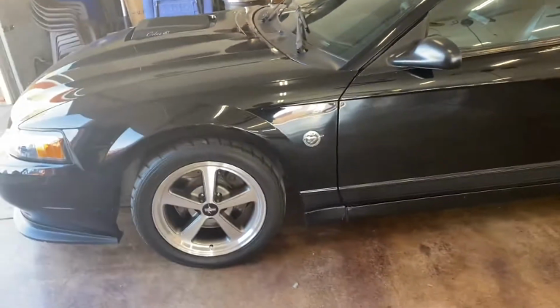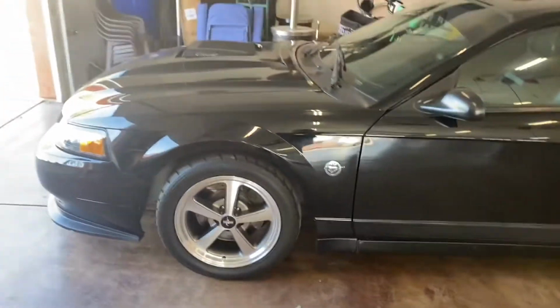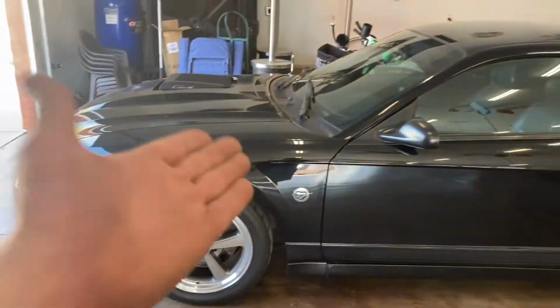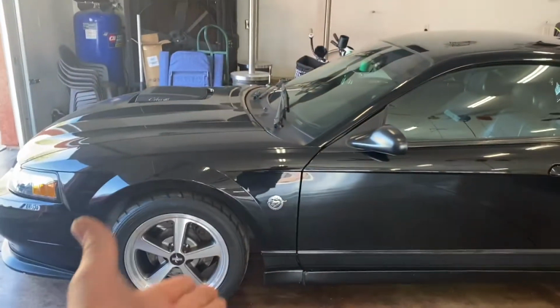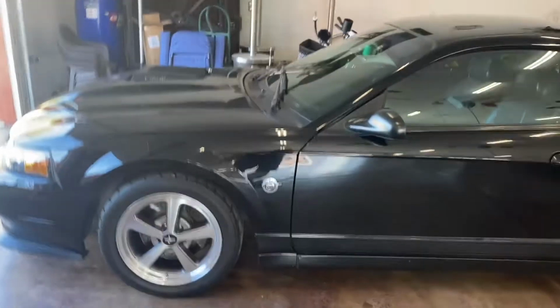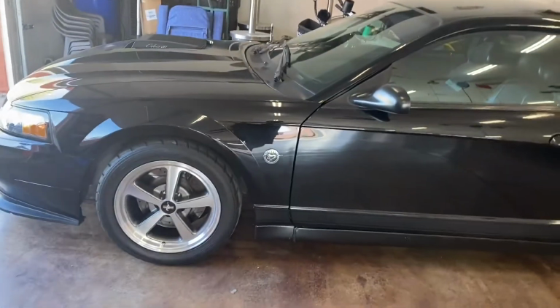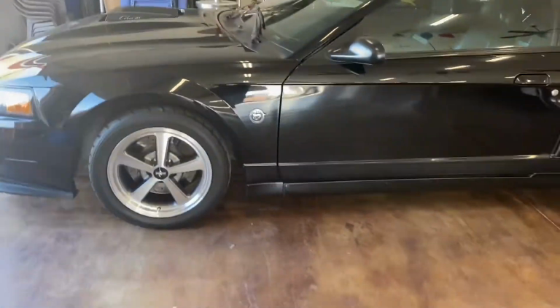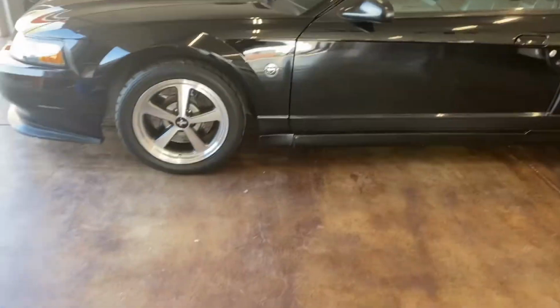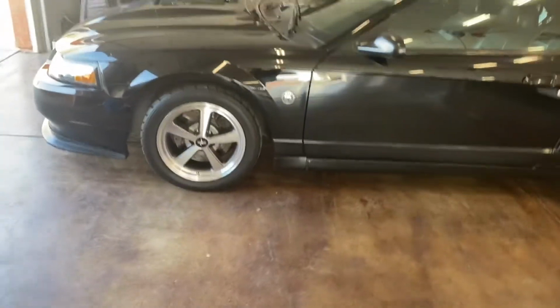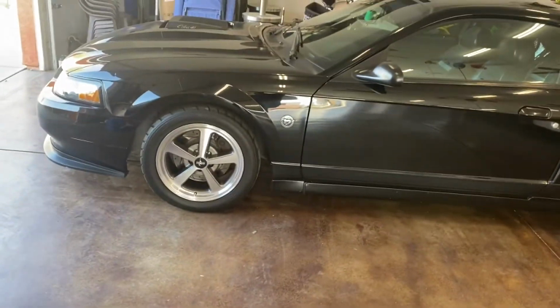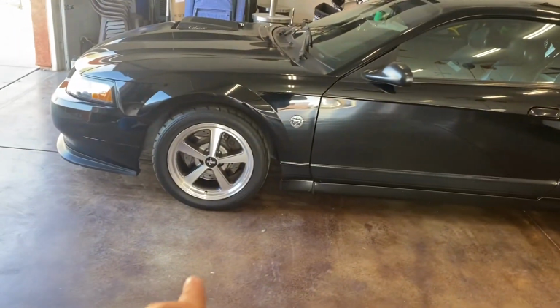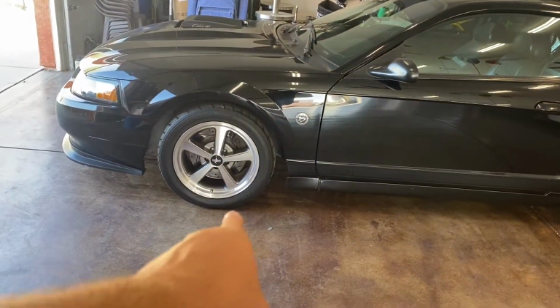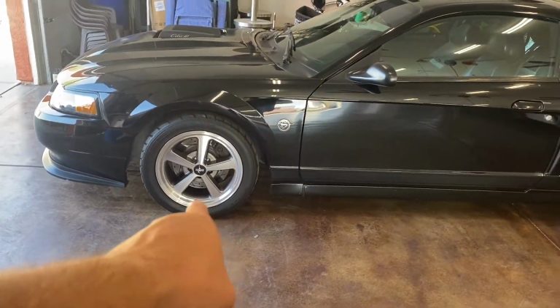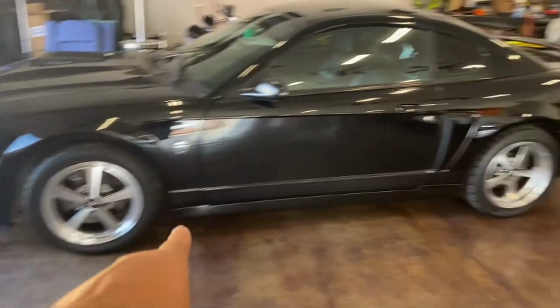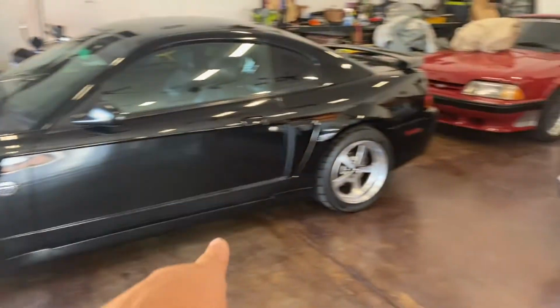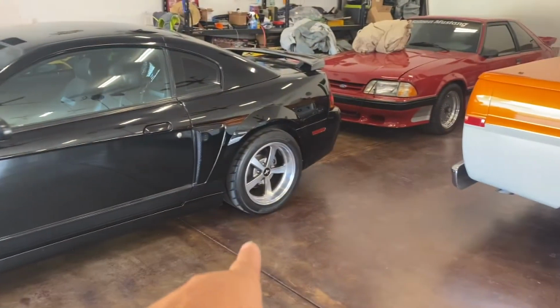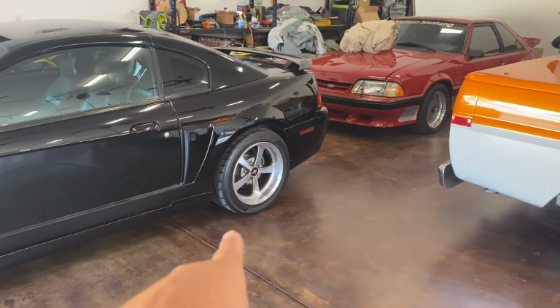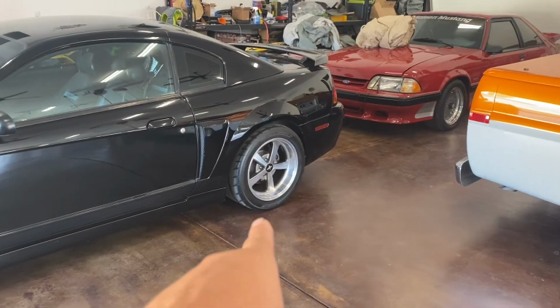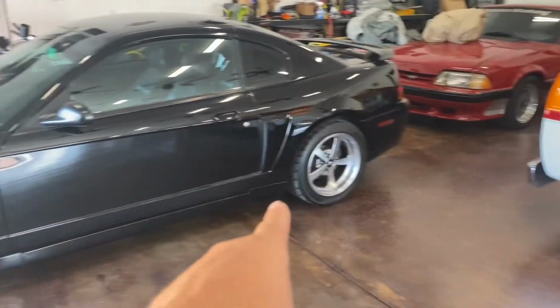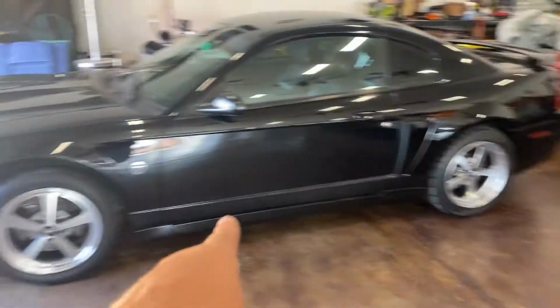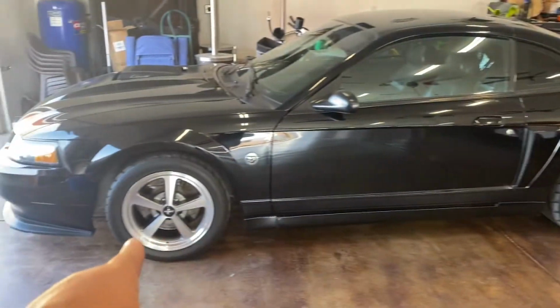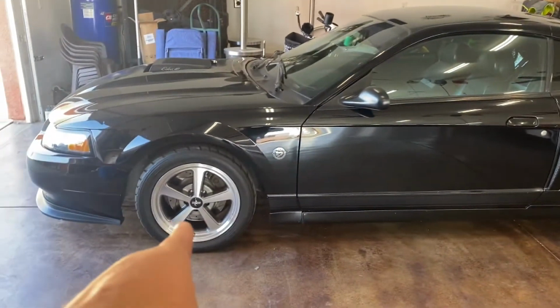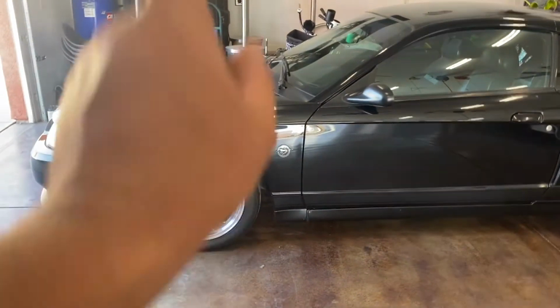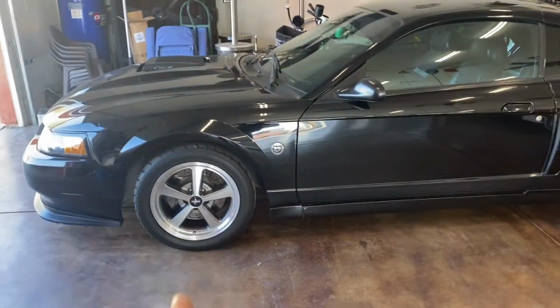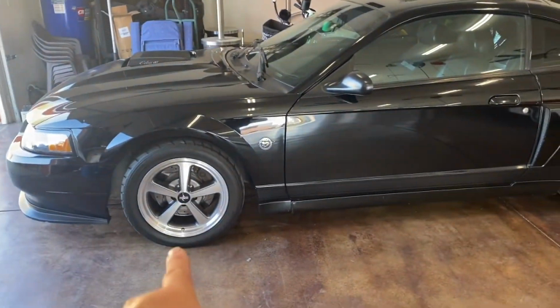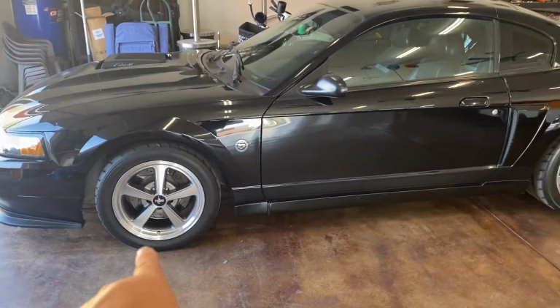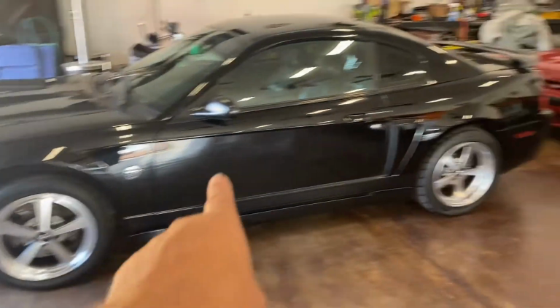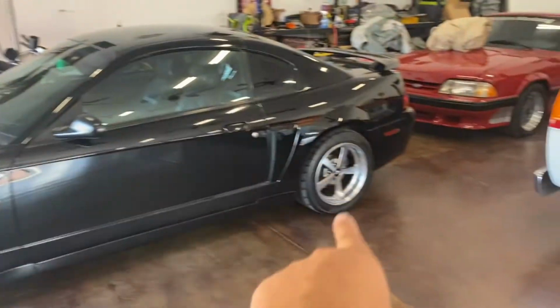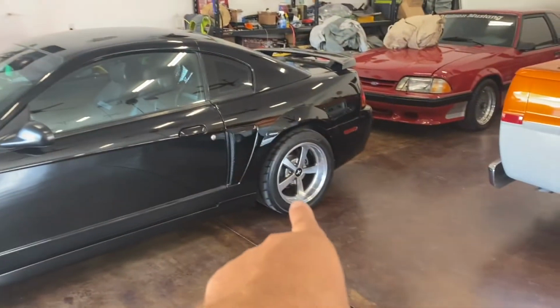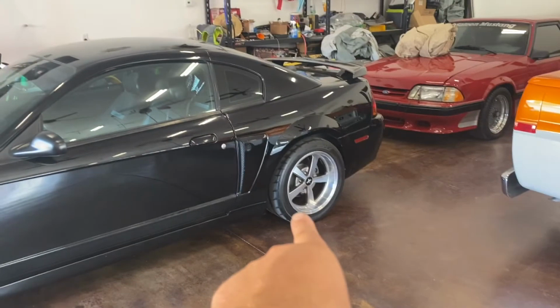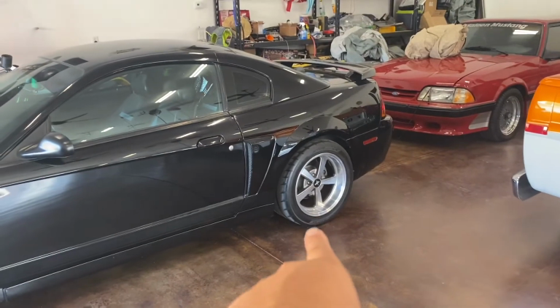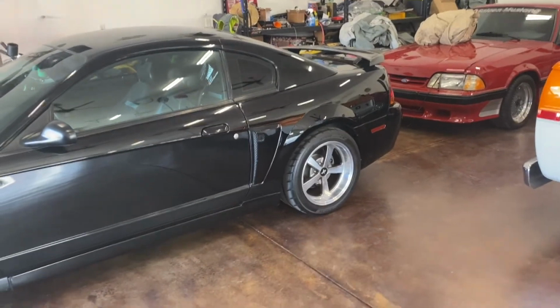A few things about the car — as you can see we have it sitting on staggered AFS 17-inch Mach 1 wheels: 17x9s in the front and 17x10.5 deep dish in the rear.